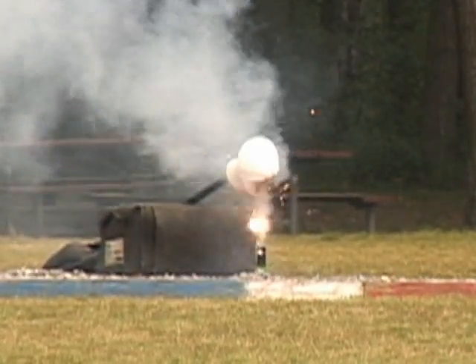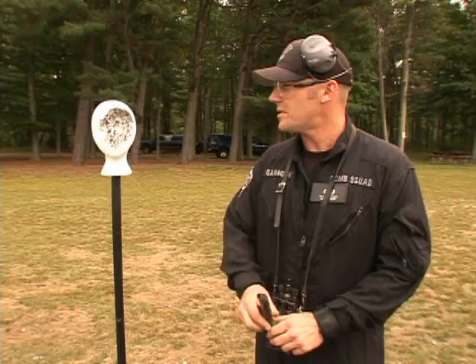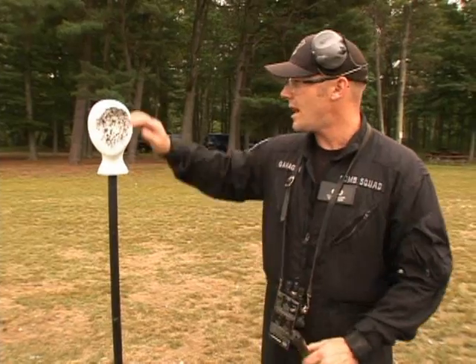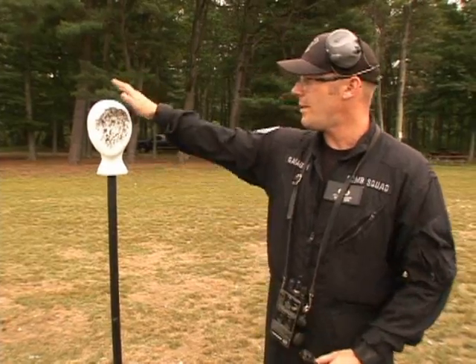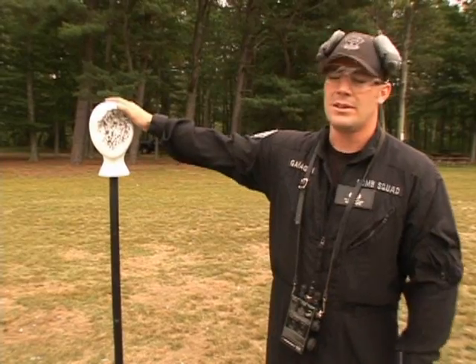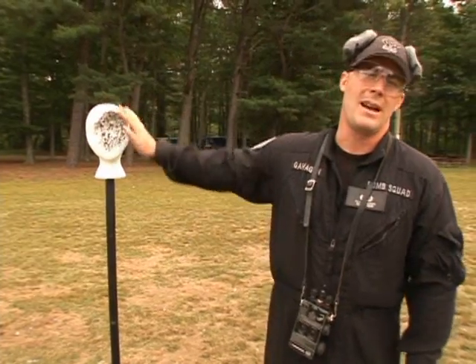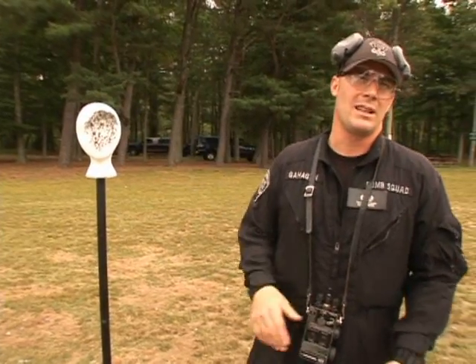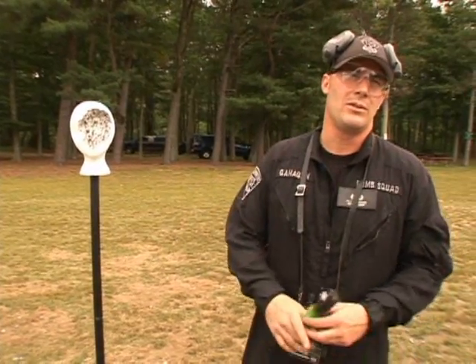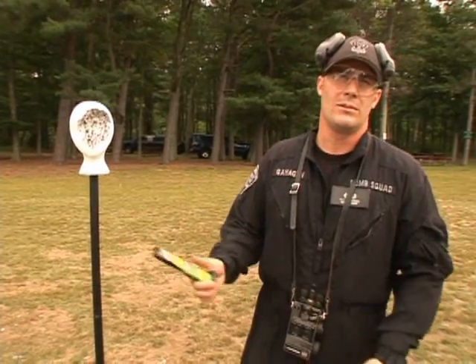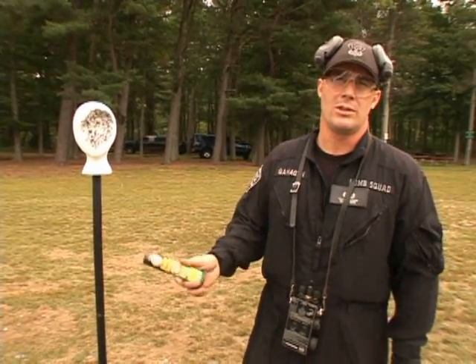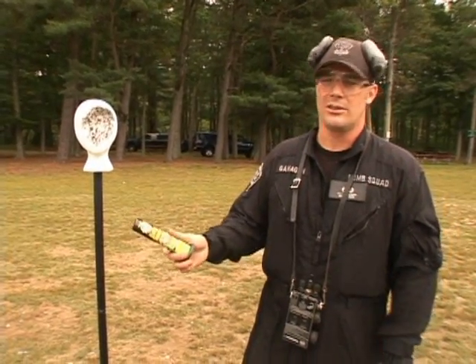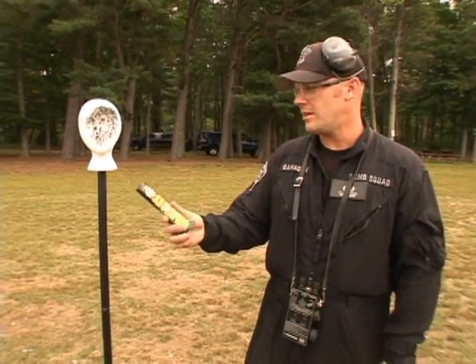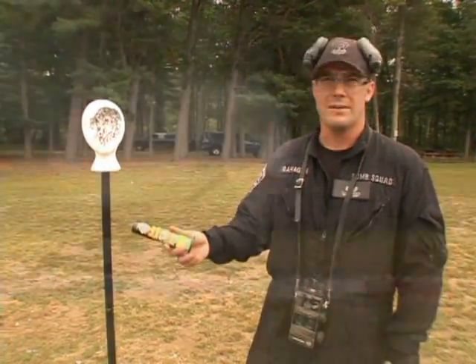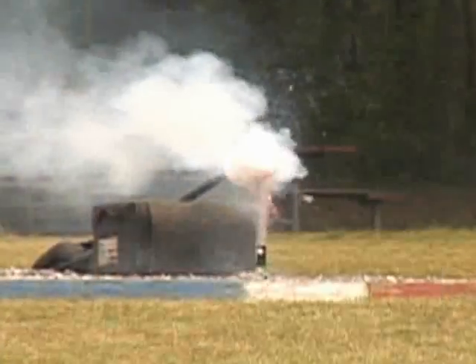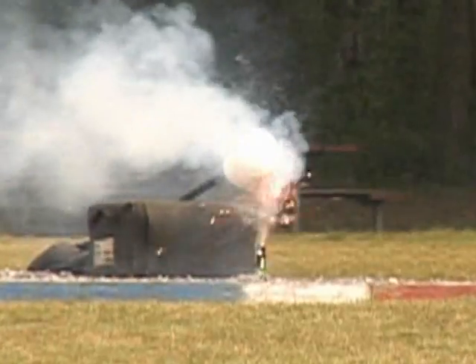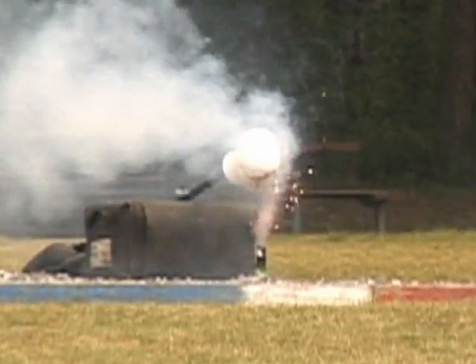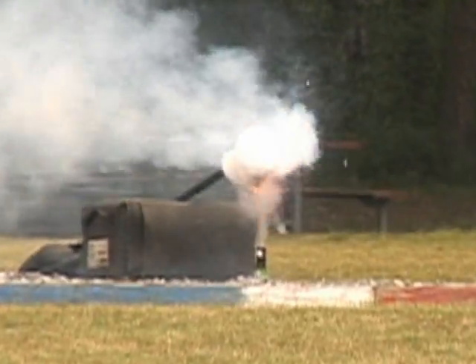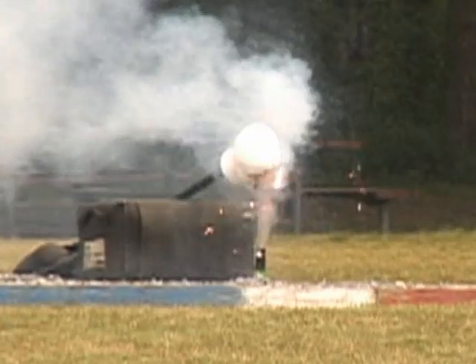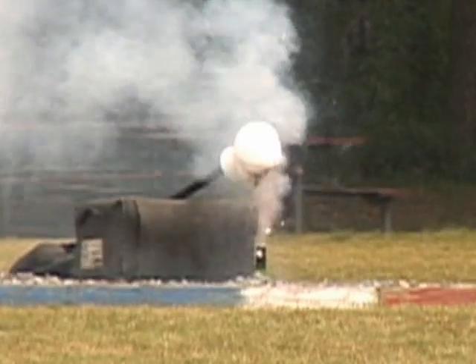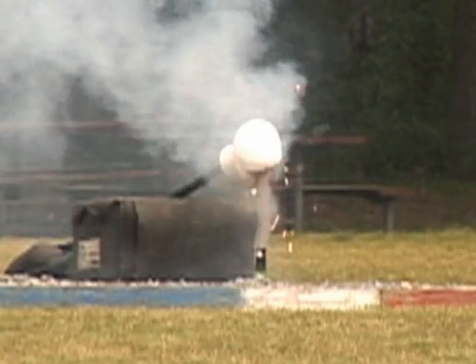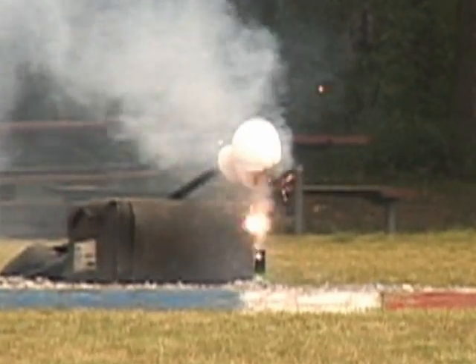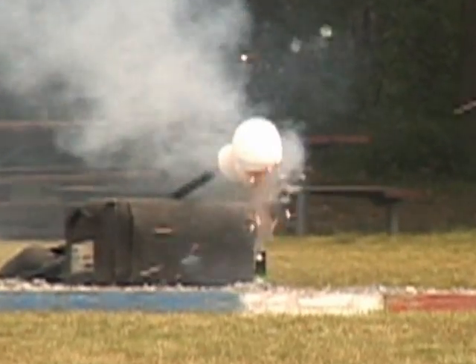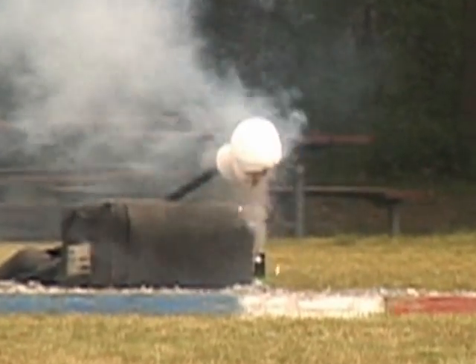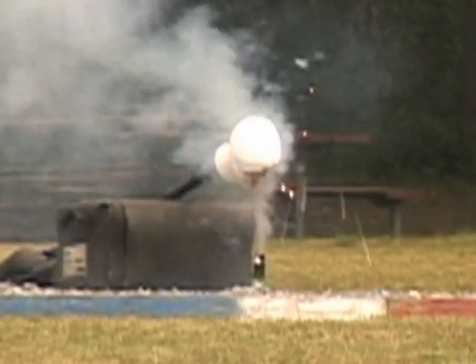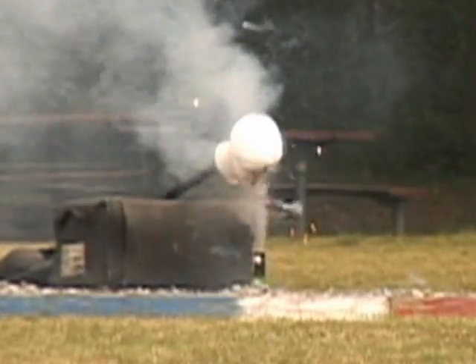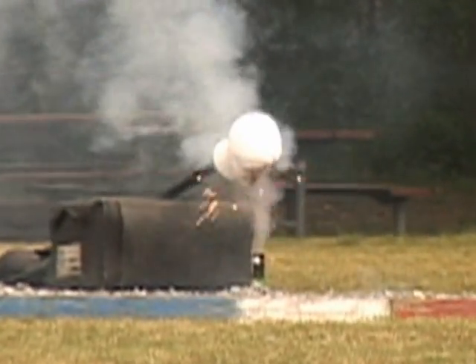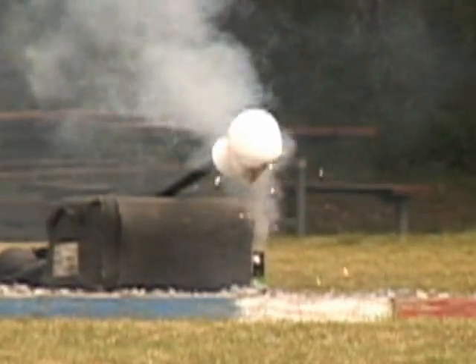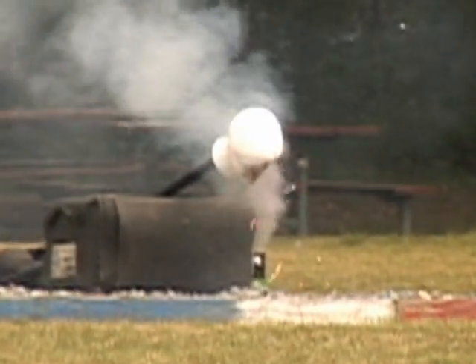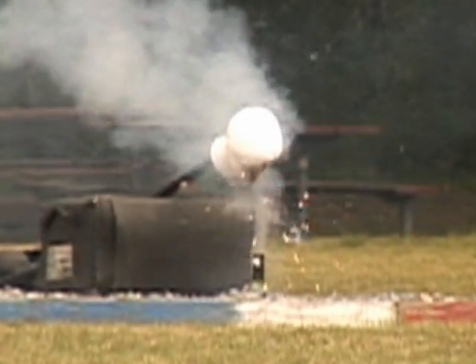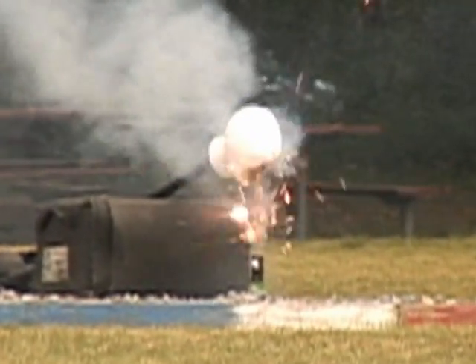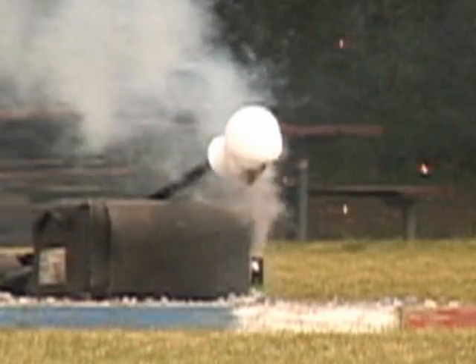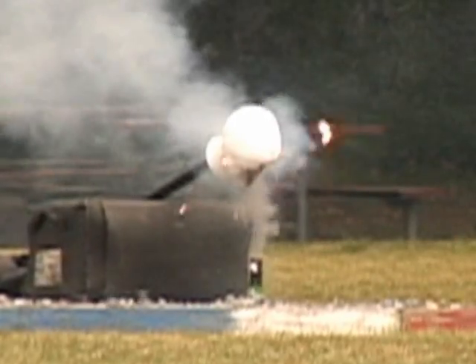I know this is a styrofoam head, but you can imagine what that would do to a child's or even an adult's face or eyes. We do want to signify that a lot of eye injuries occur. That's why you see the doctors here today speaking about it from their end of things.